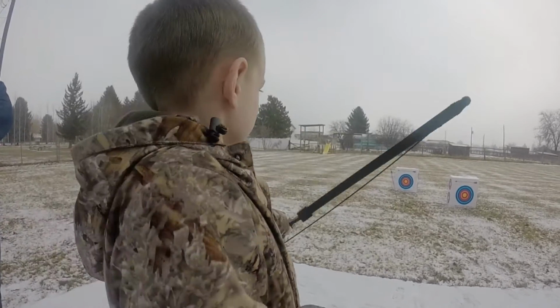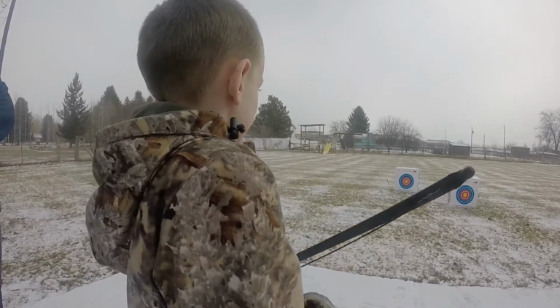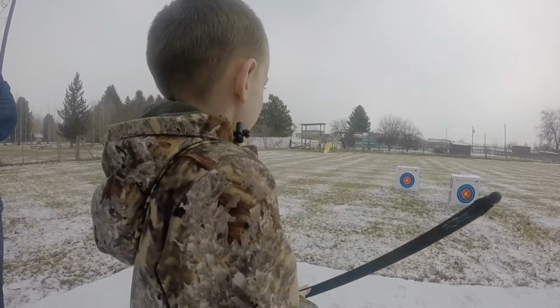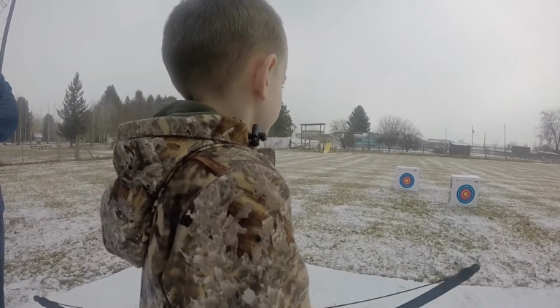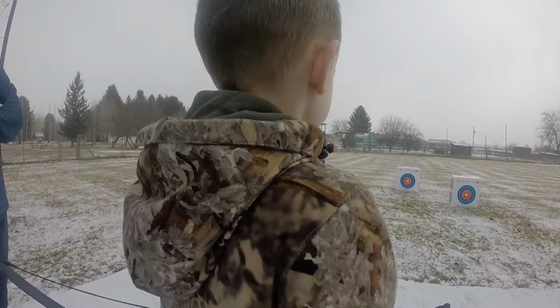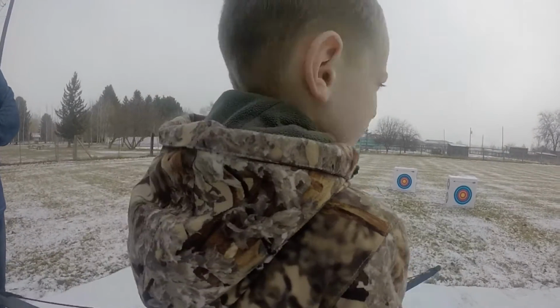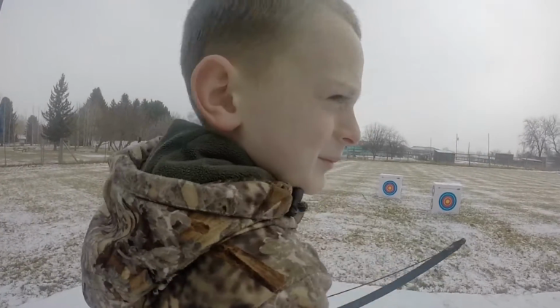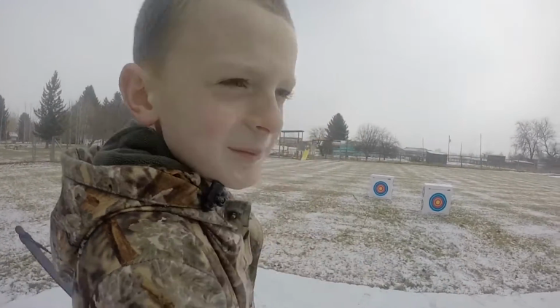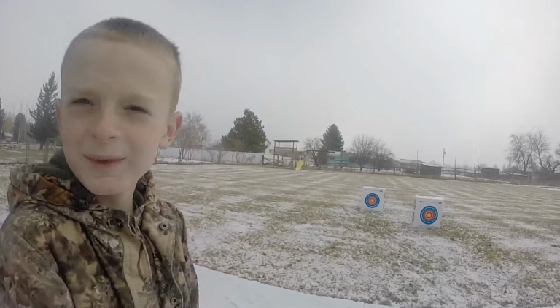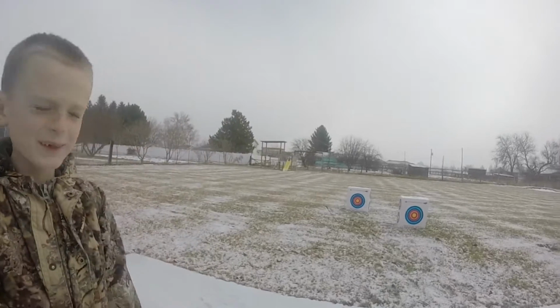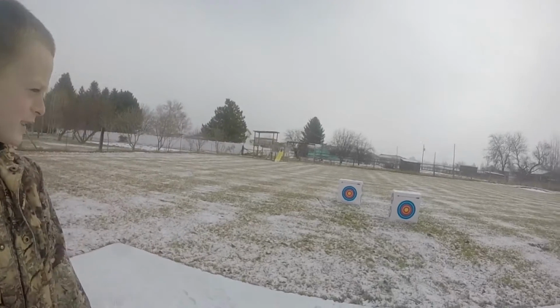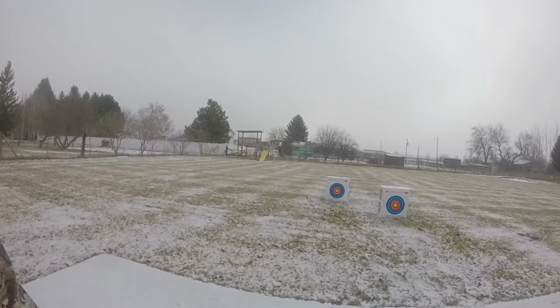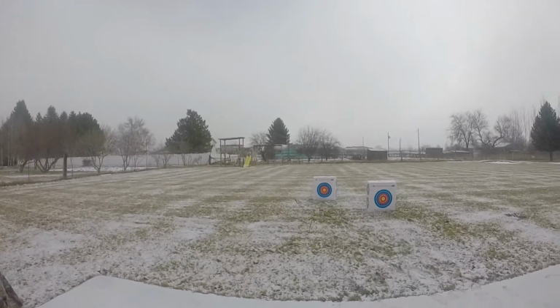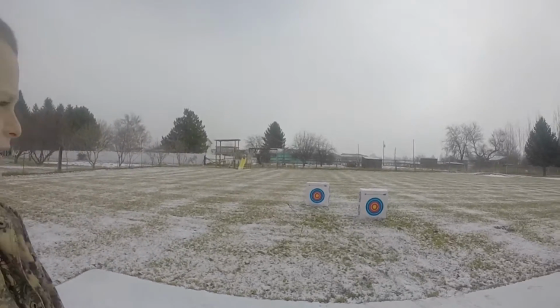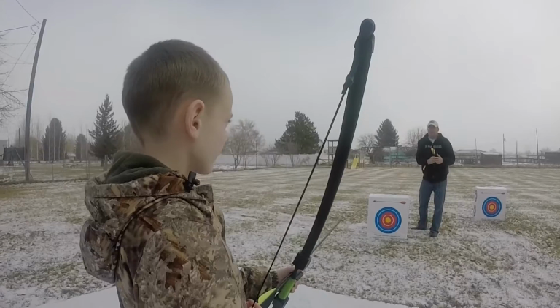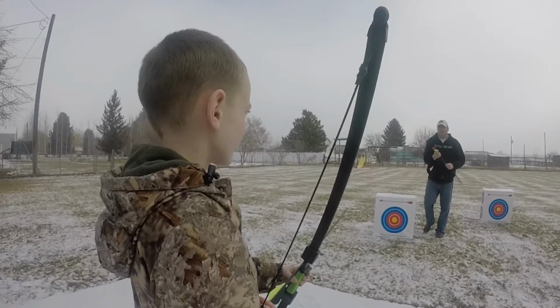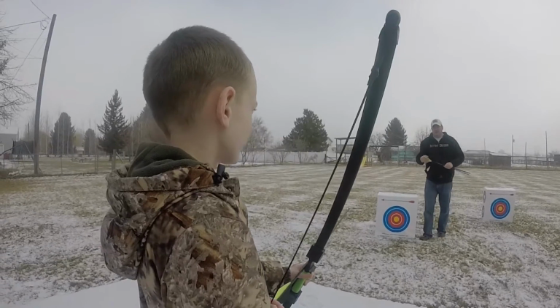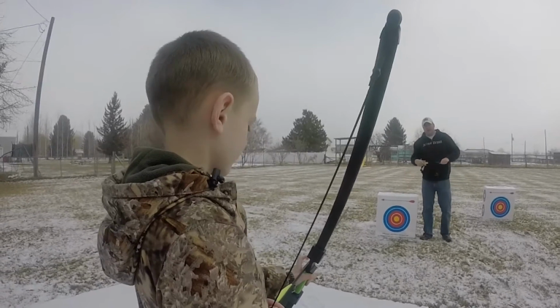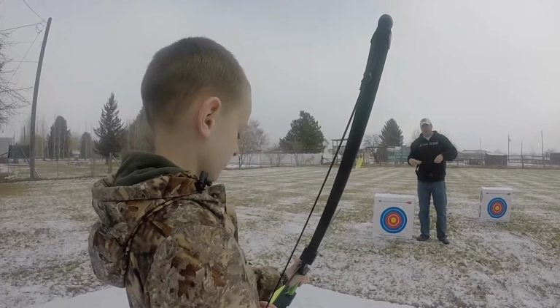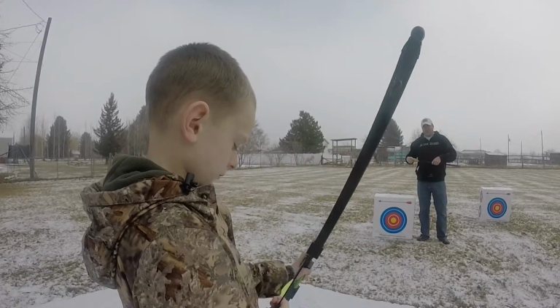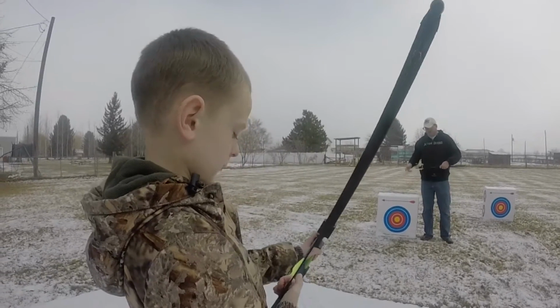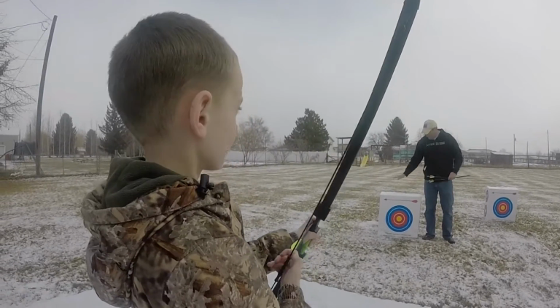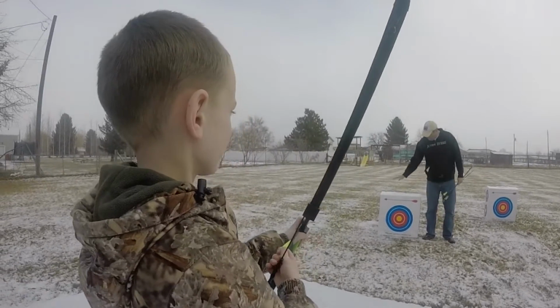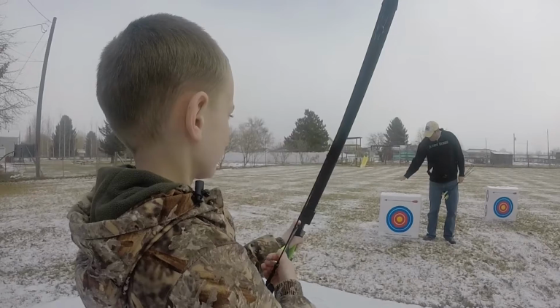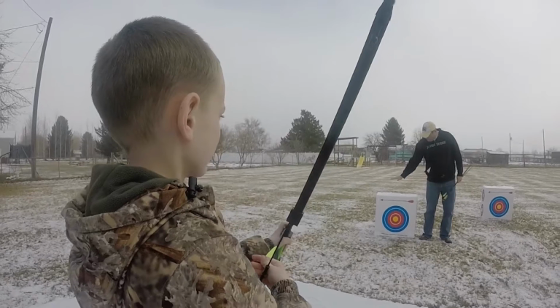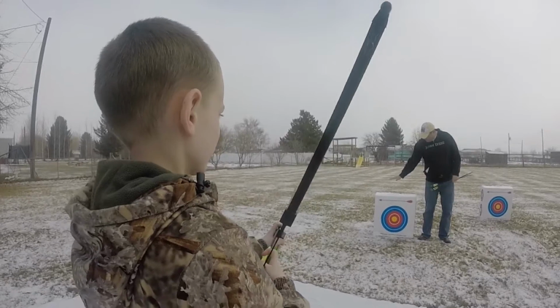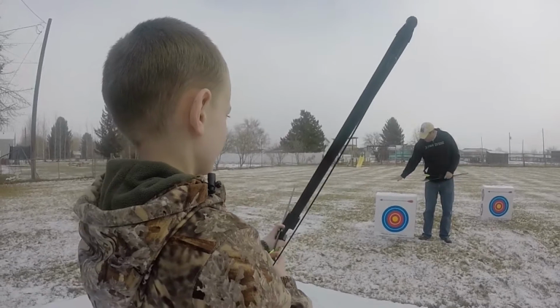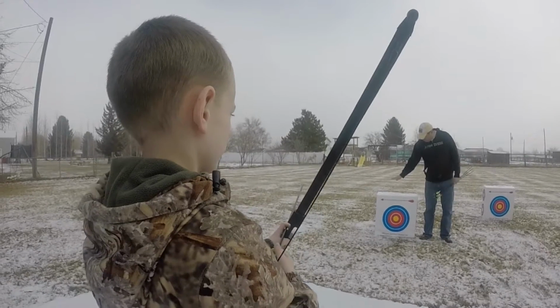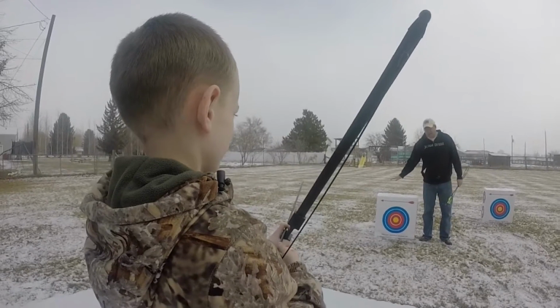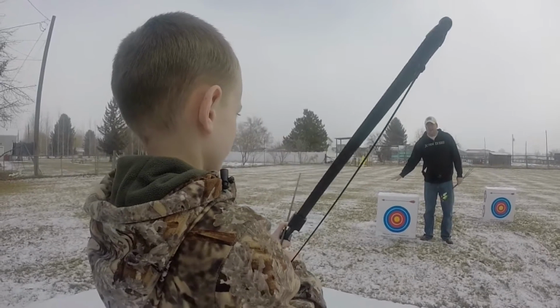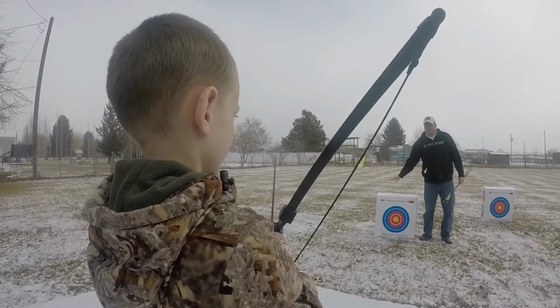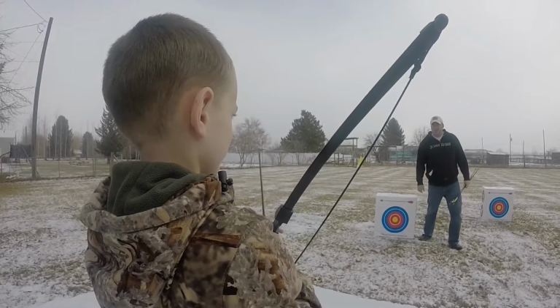Hey, that was better. Your grouping's pretty good — nice and tight. You can do it until the arrows drop. They're kind of heavy for that bow. Try to aim like you're going to try to shoot a cat stick on top of it.